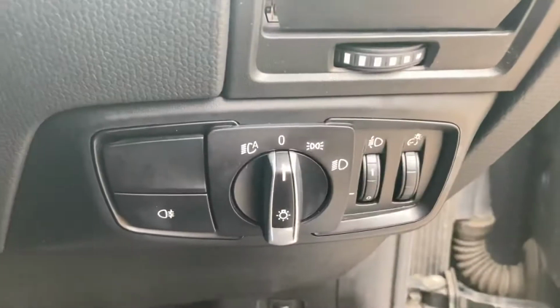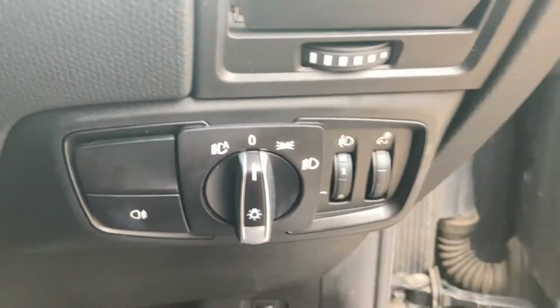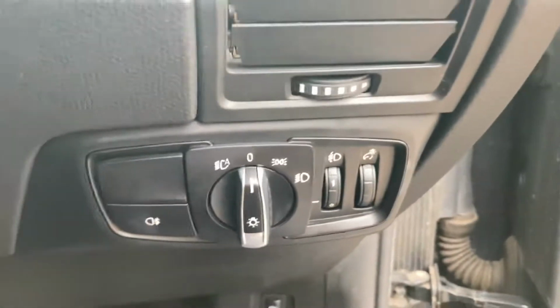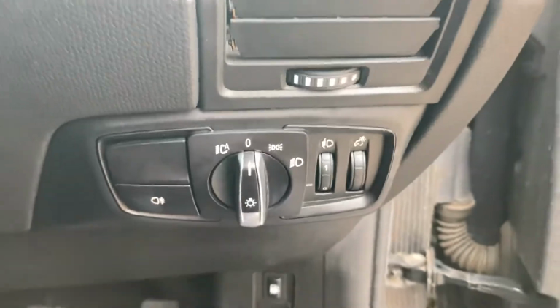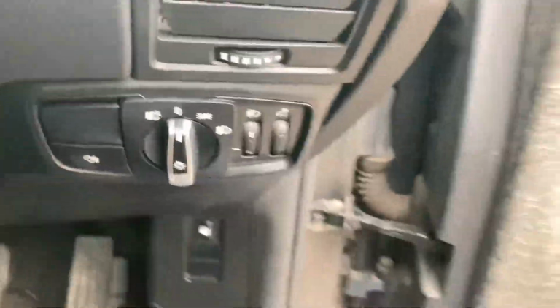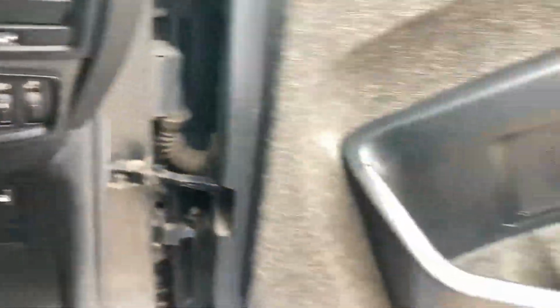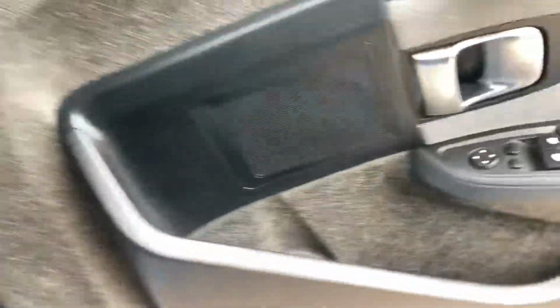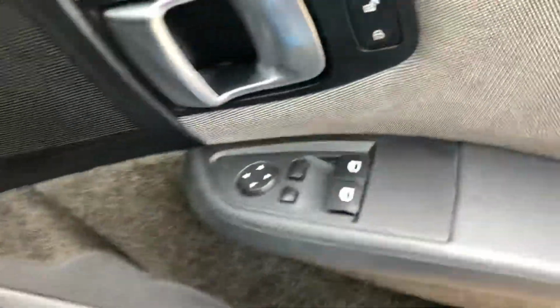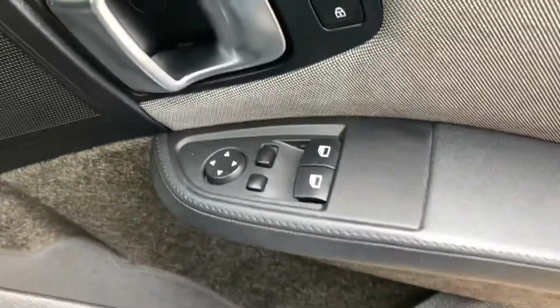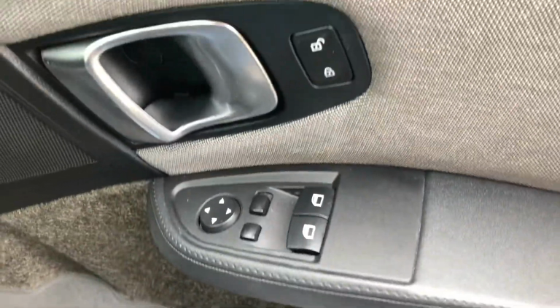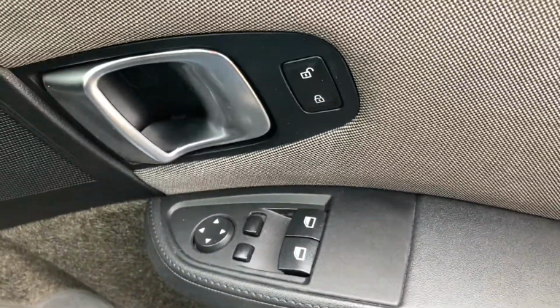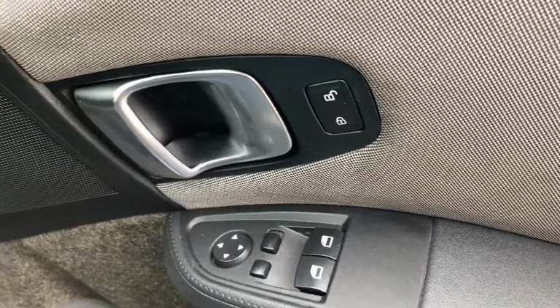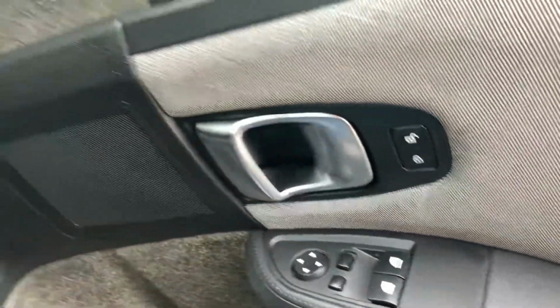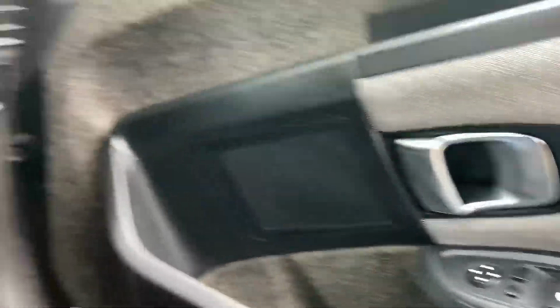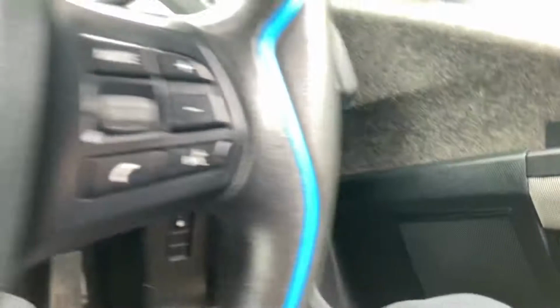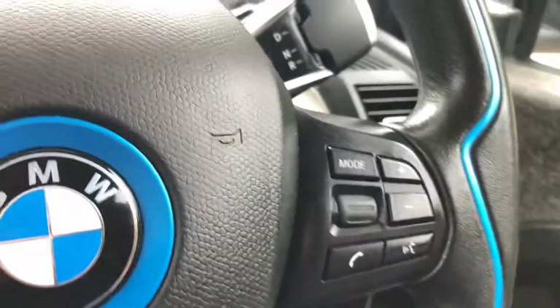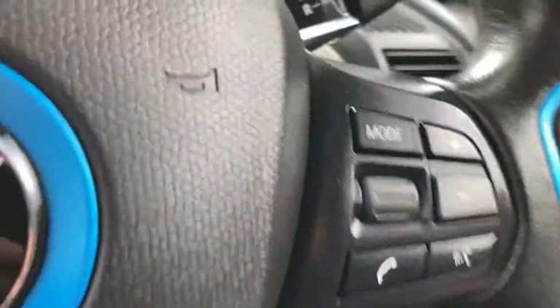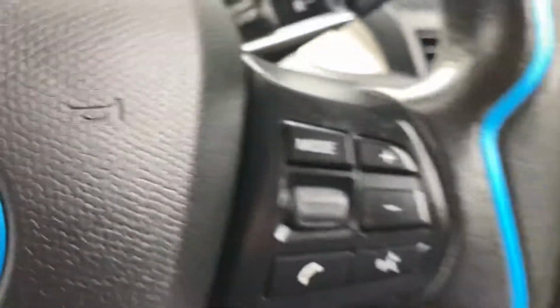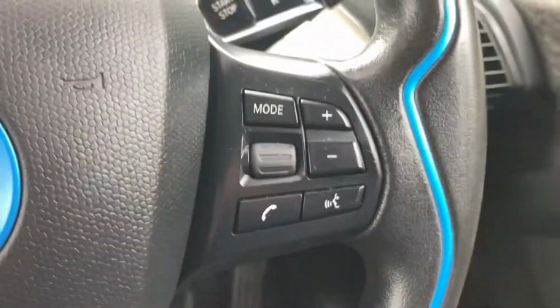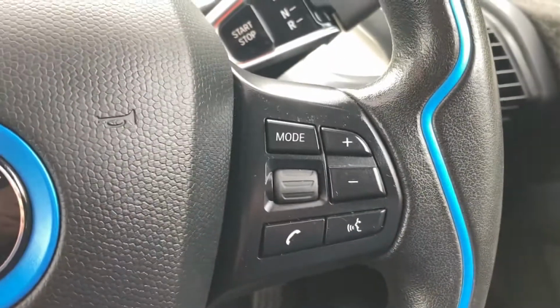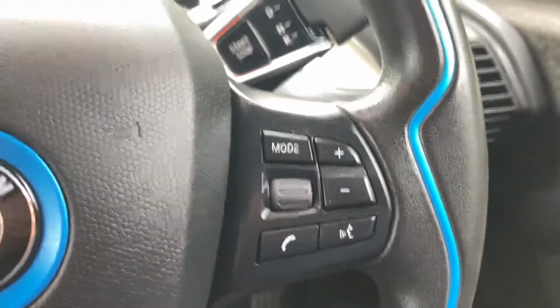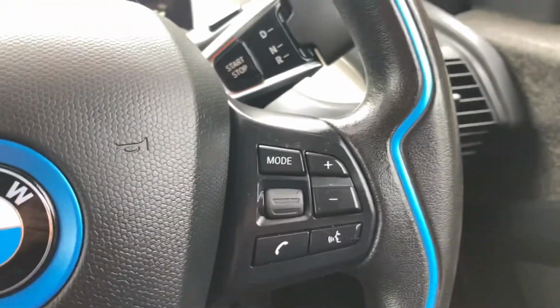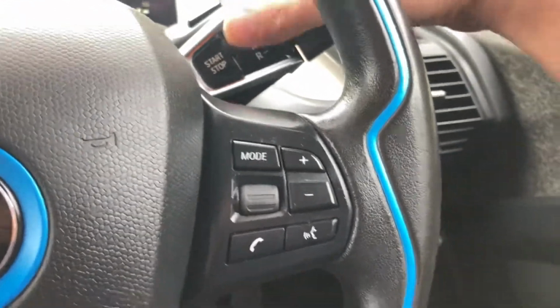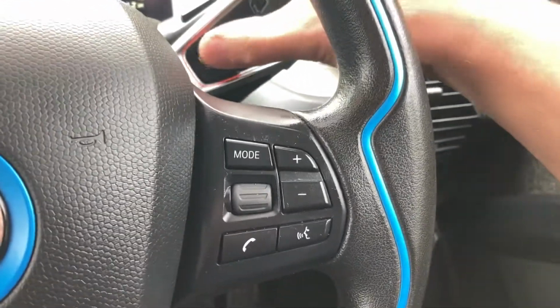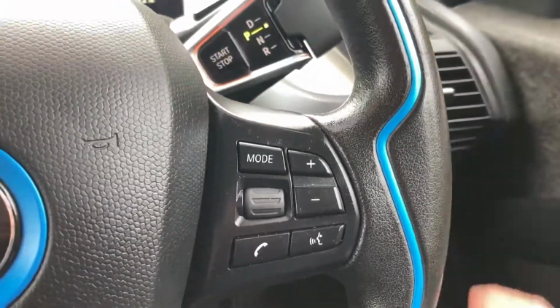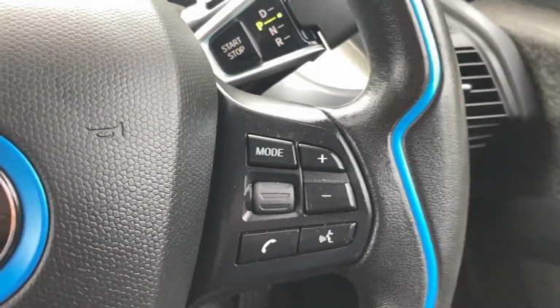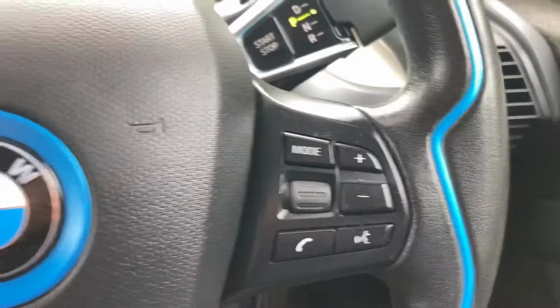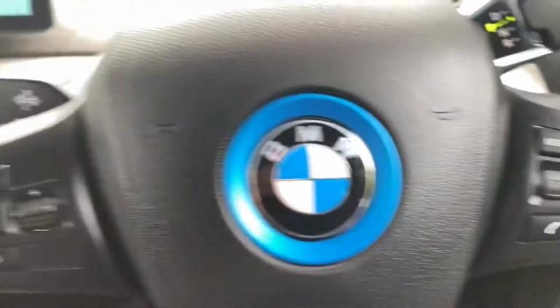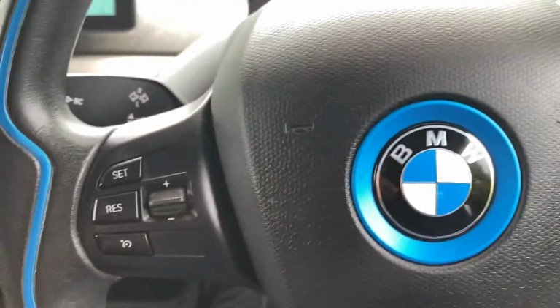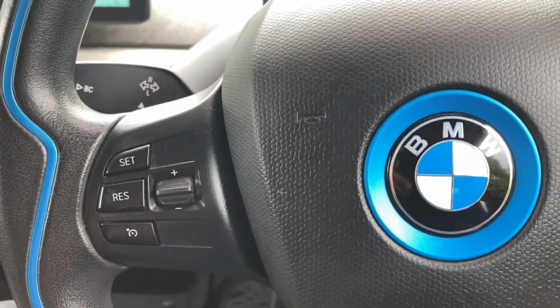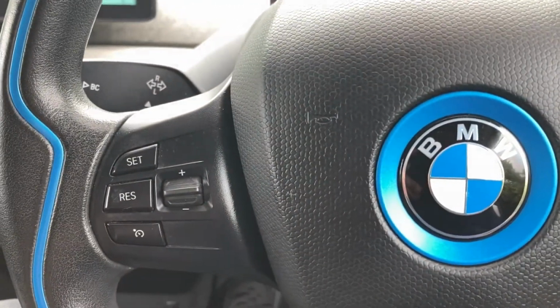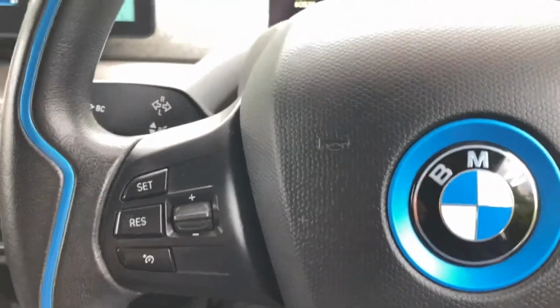Automatic headlights, electric front windows, electric mirrors, Bluetooth, and audio buttons on the steering wheel, cruise control.